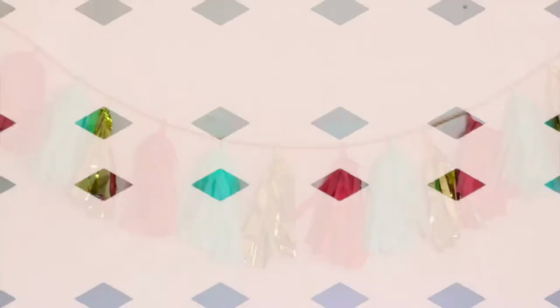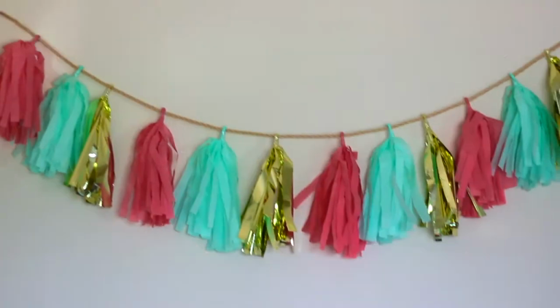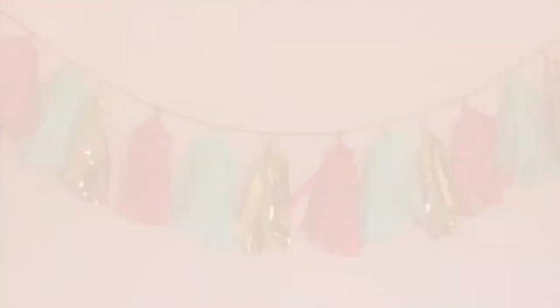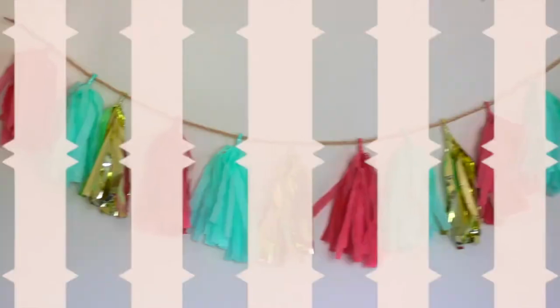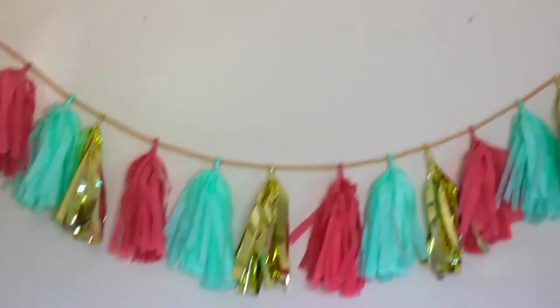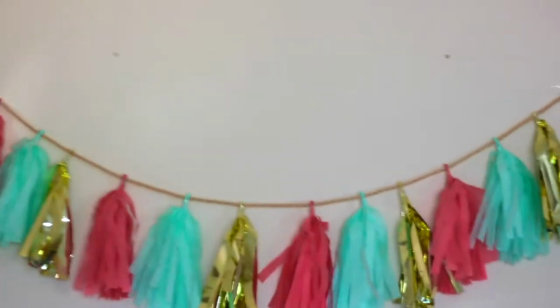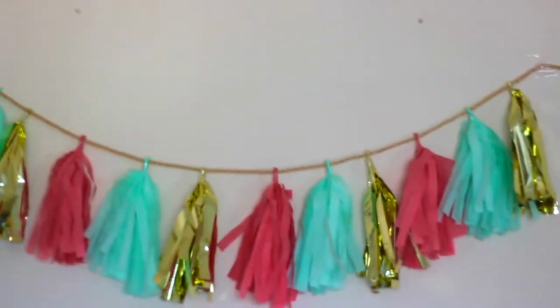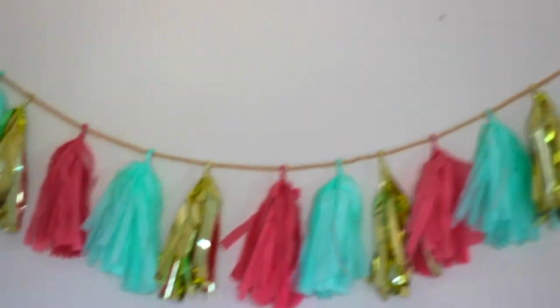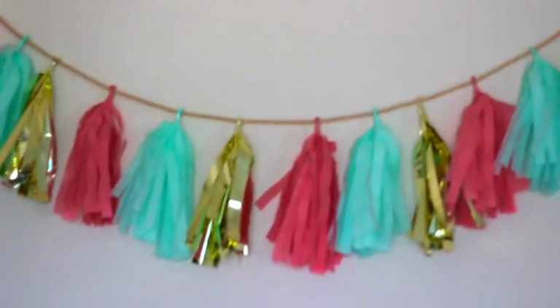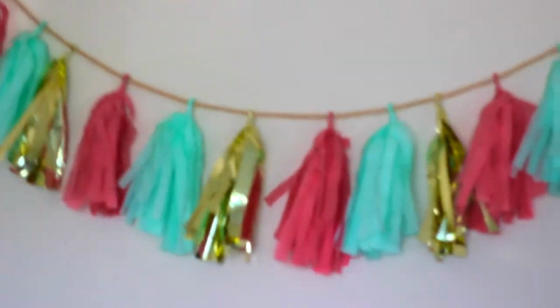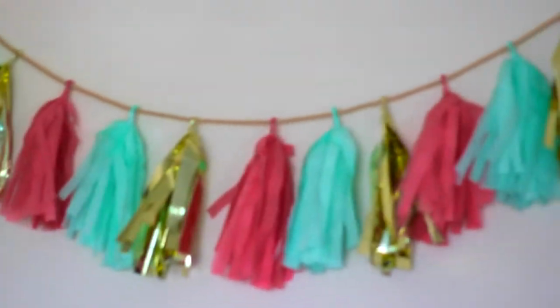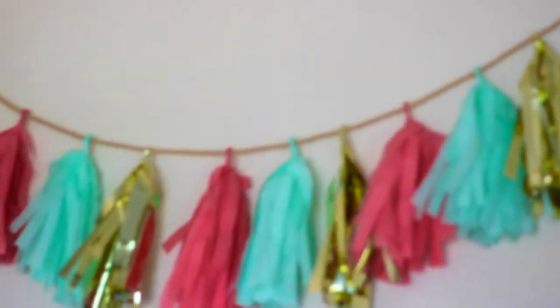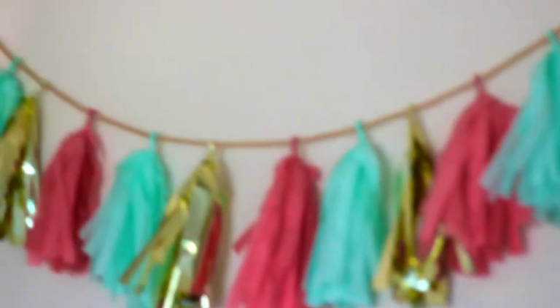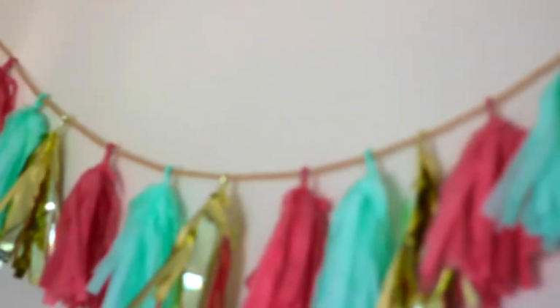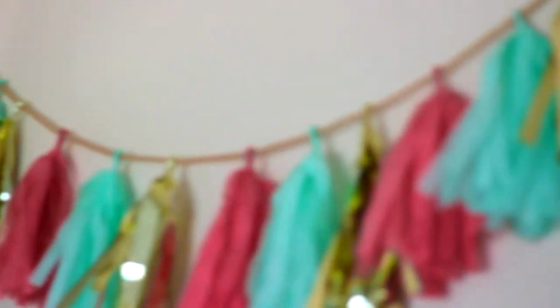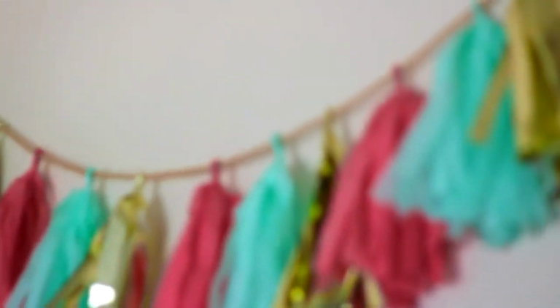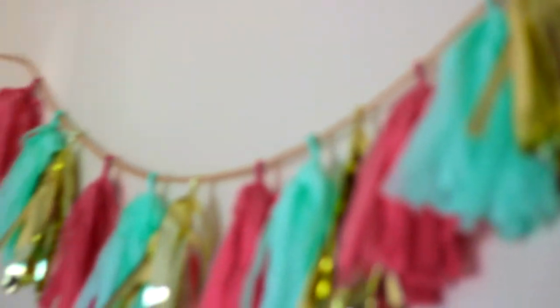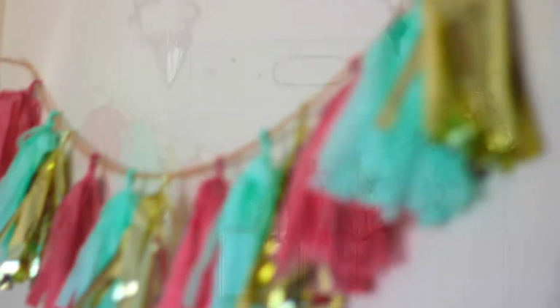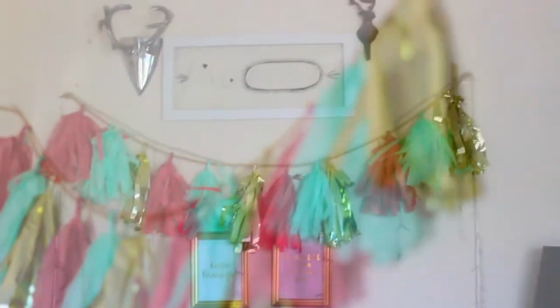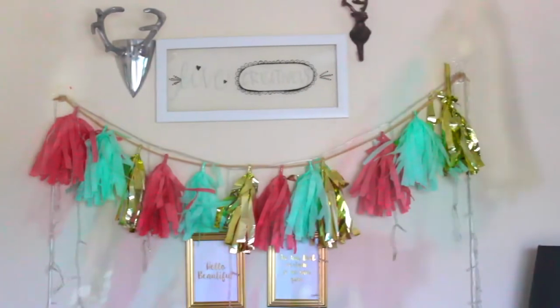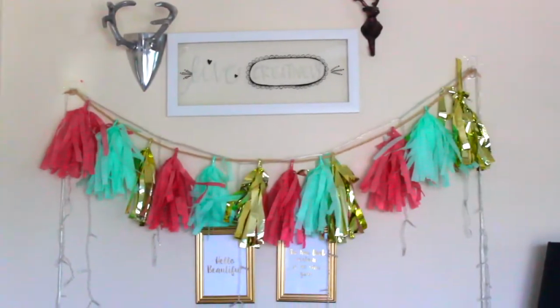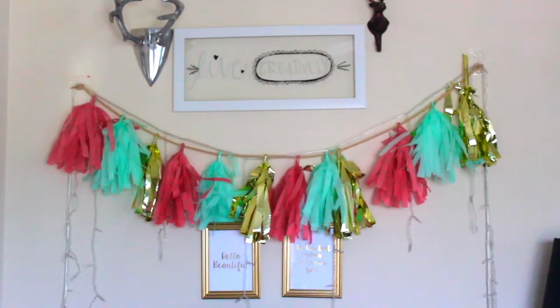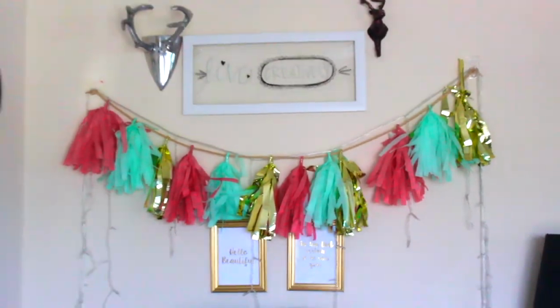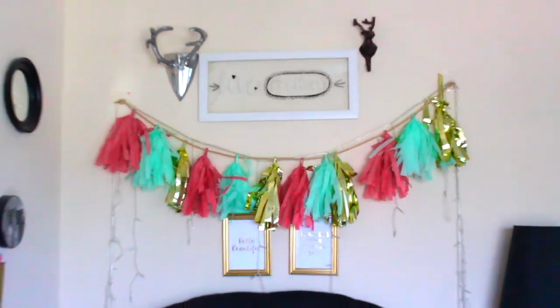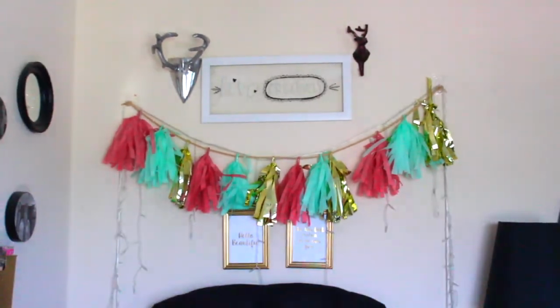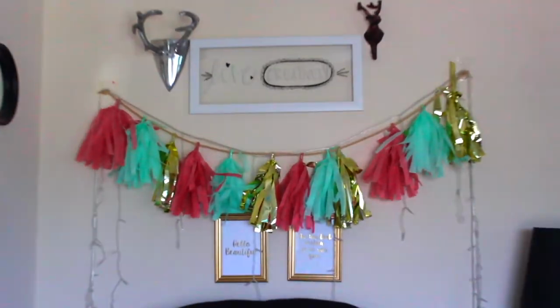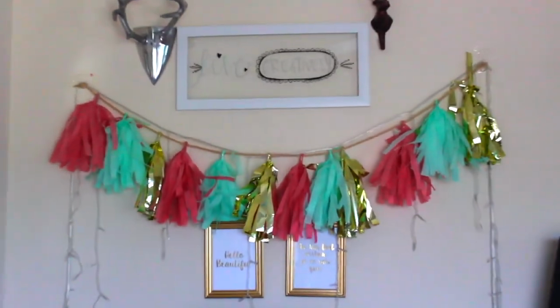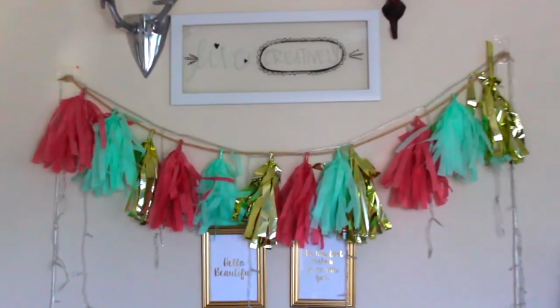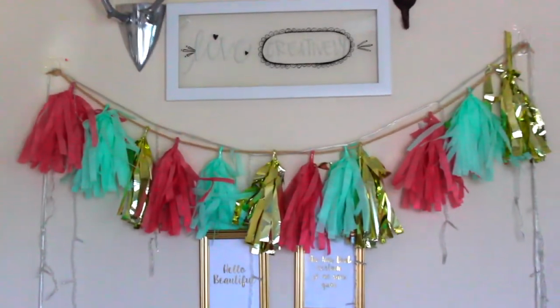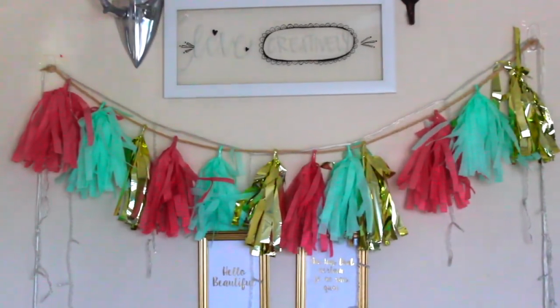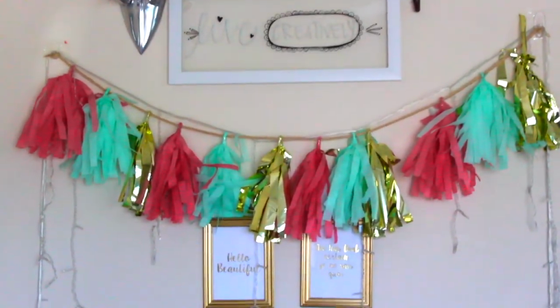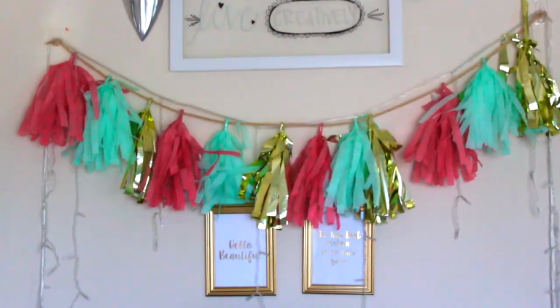There you go, that's how you make your own DIY tassel garland. Hope you guys enjoyed this video — don't forget to give me a thumbs up and leave me a lovely comment down below, and as always I love you guys. See you guys in my next video, bye guys!